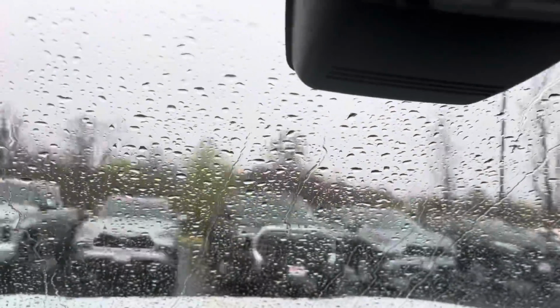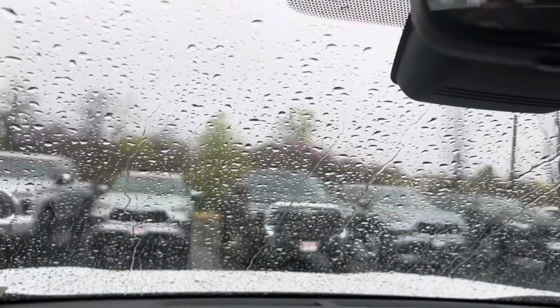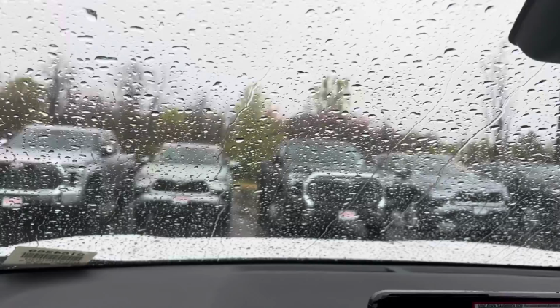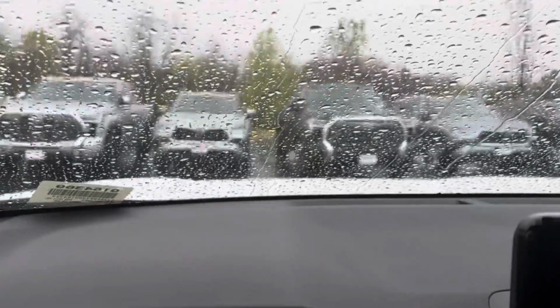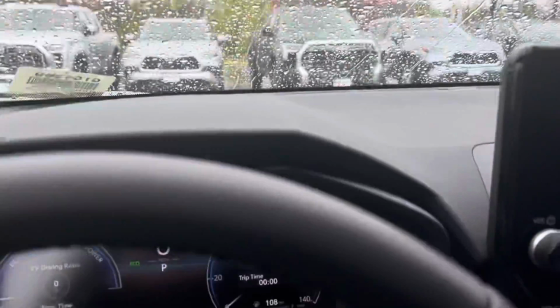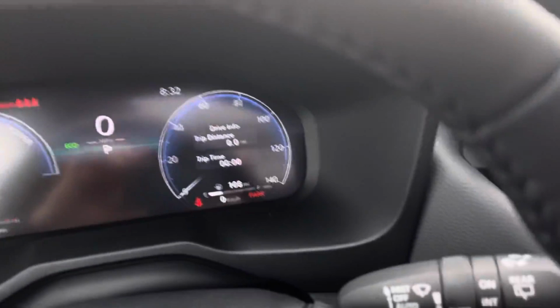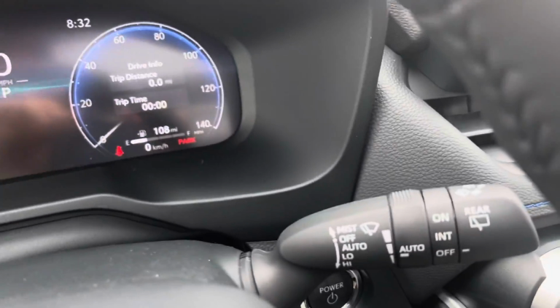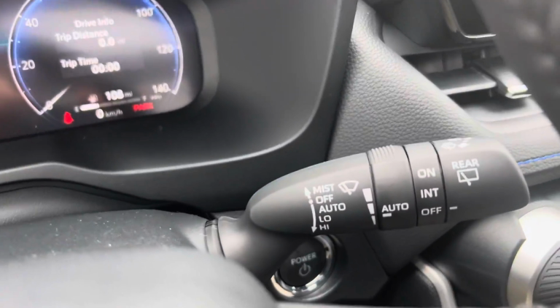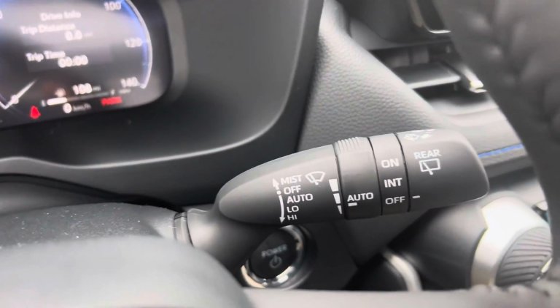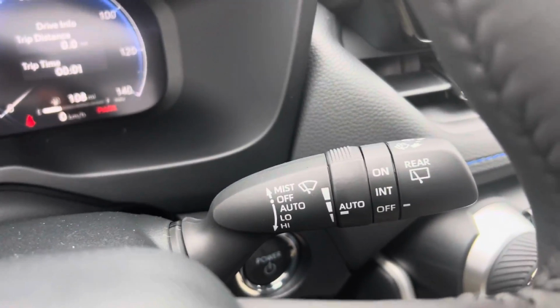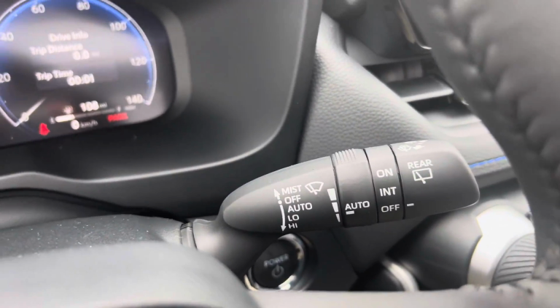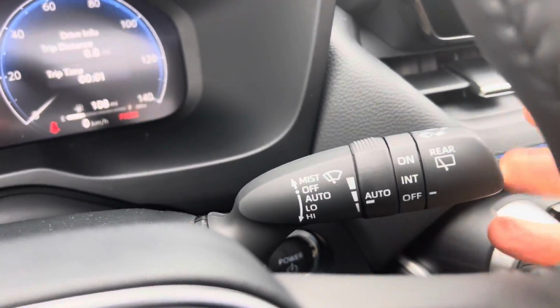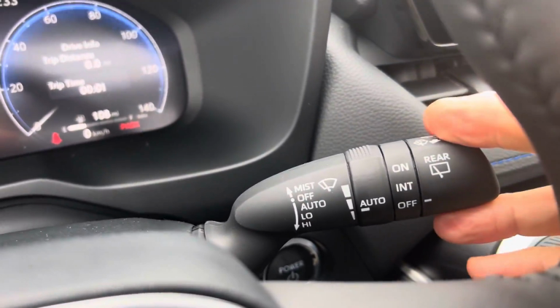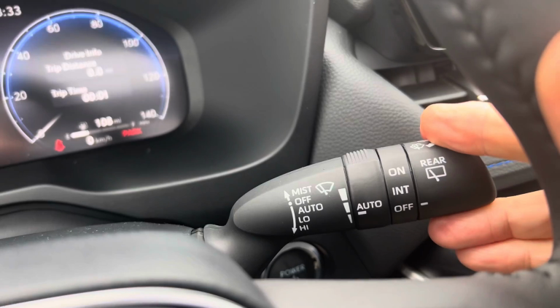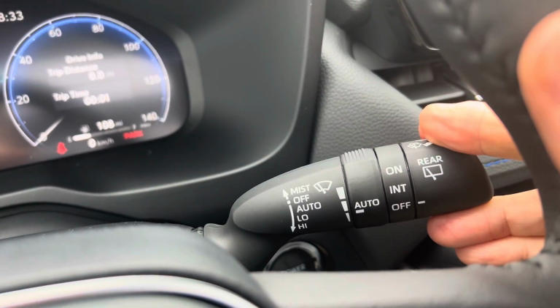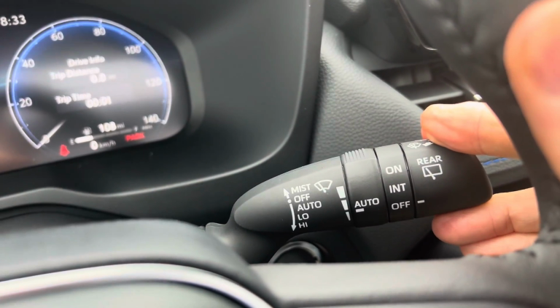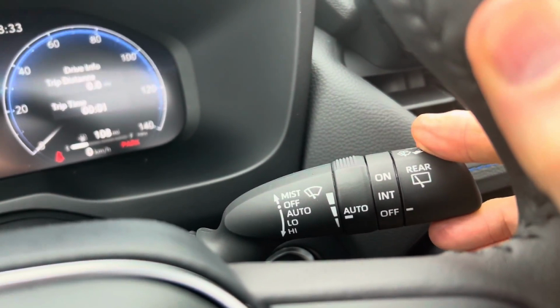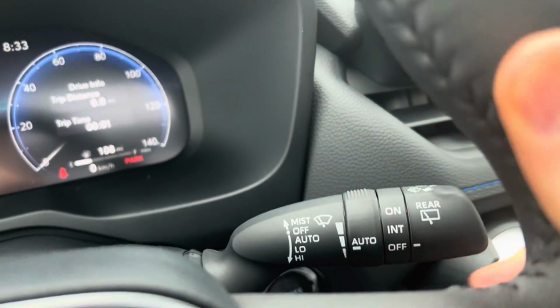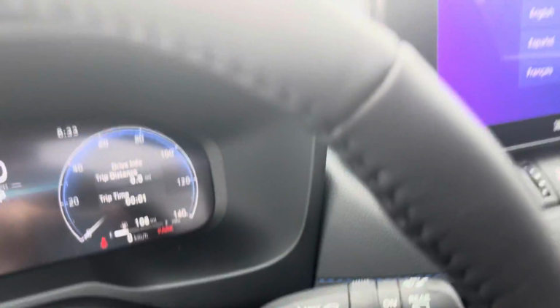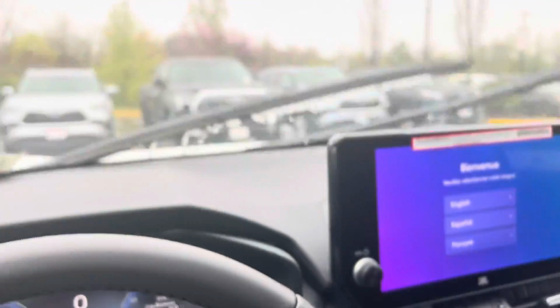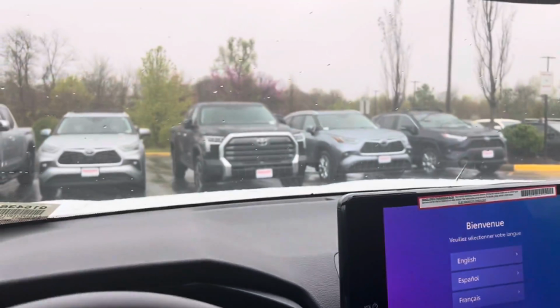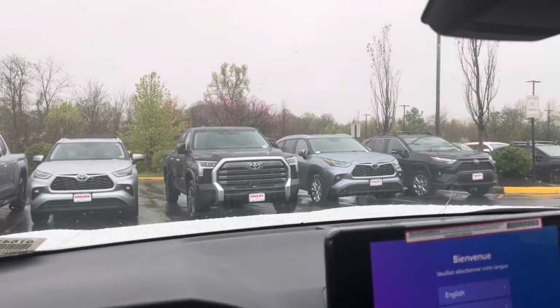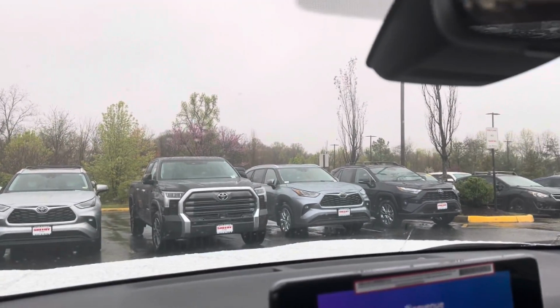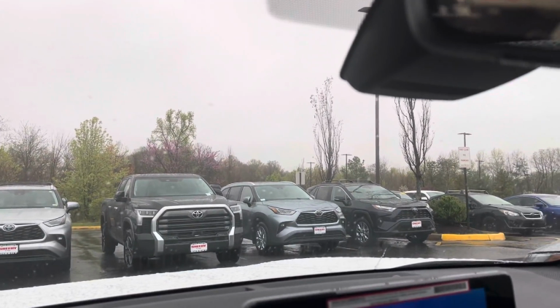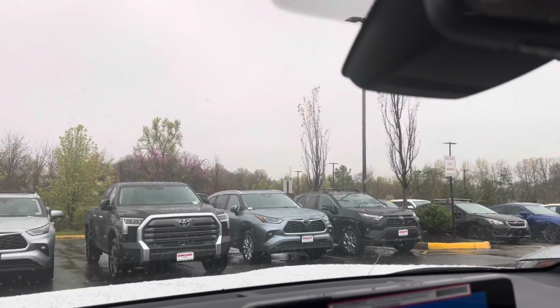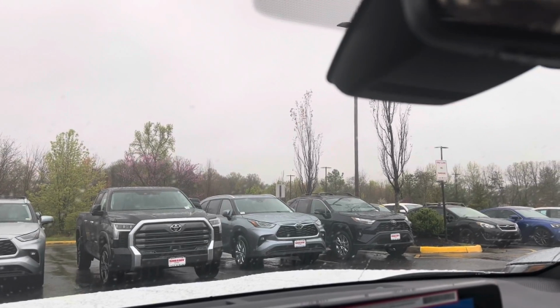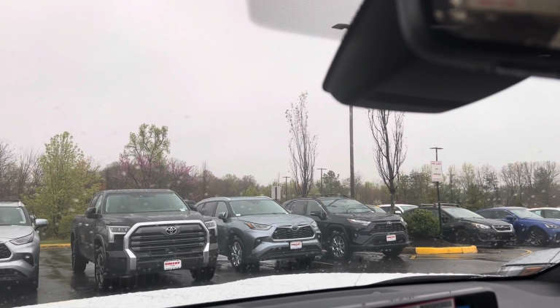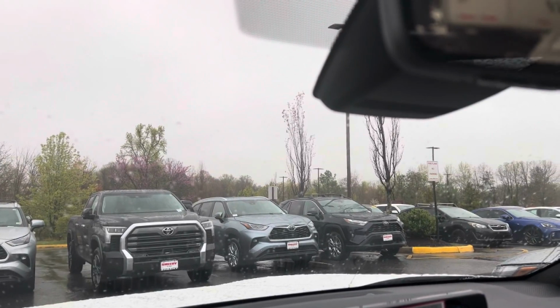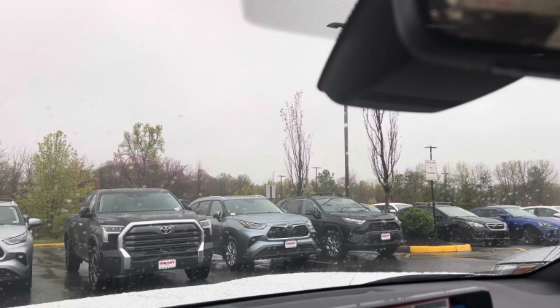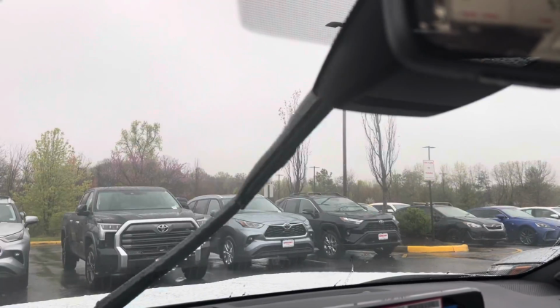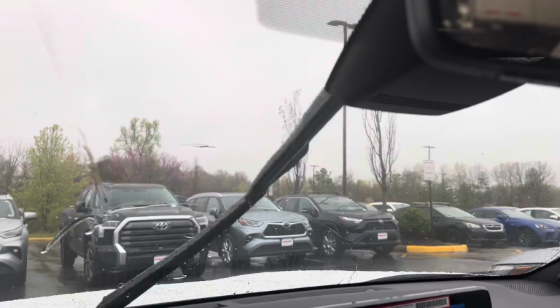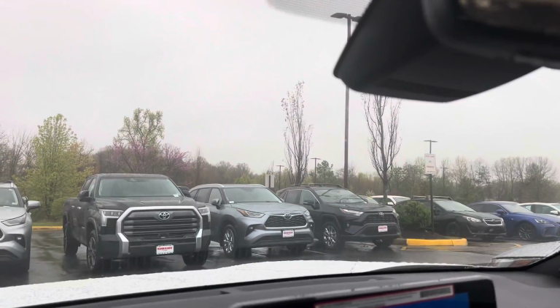When it sees rain on the windshield, you go down here to your stalk and you put it down into the auto position. When you put it into the auto position, it'll make a pass when it sees water on the windshield.